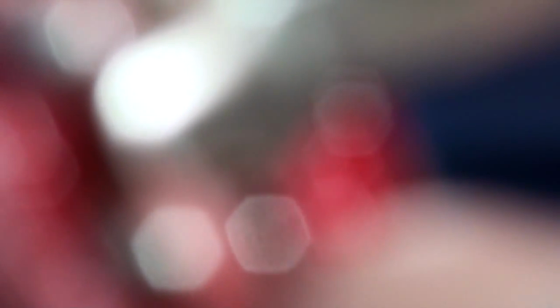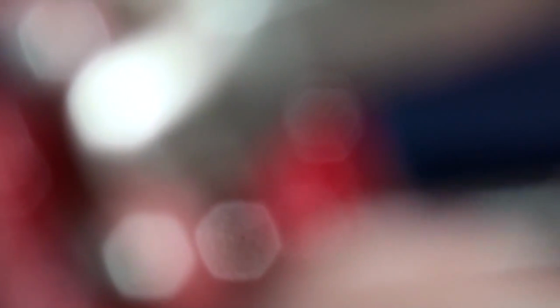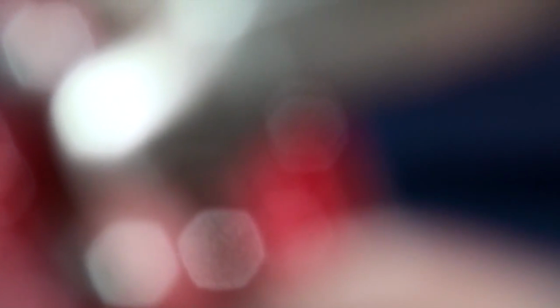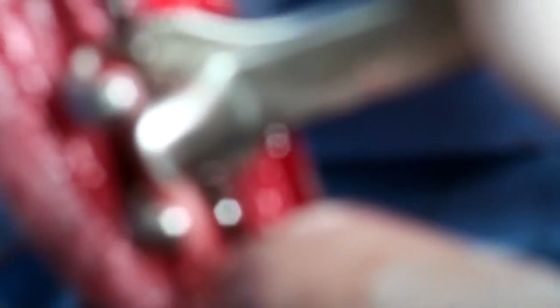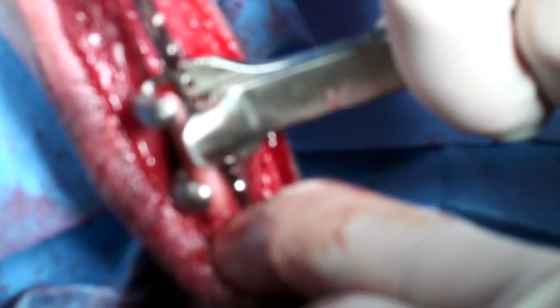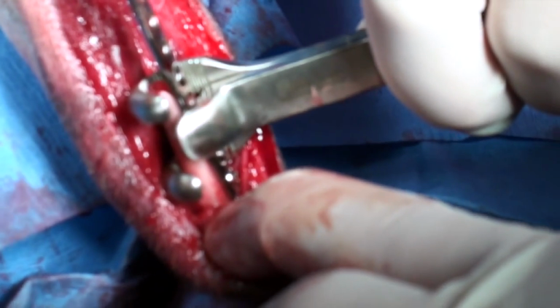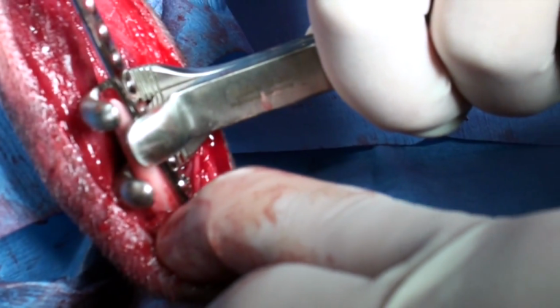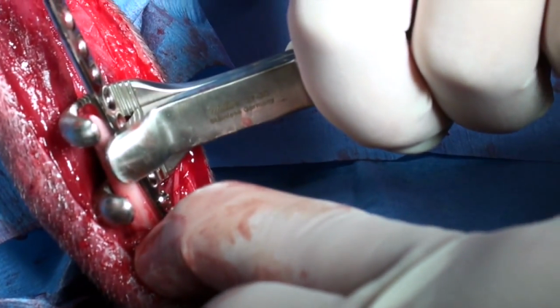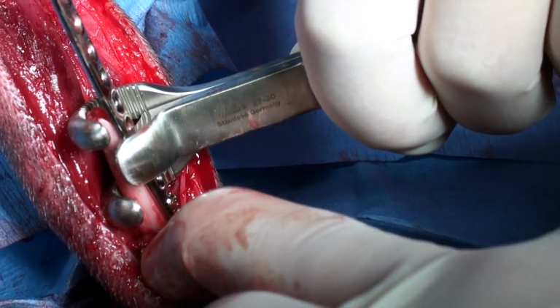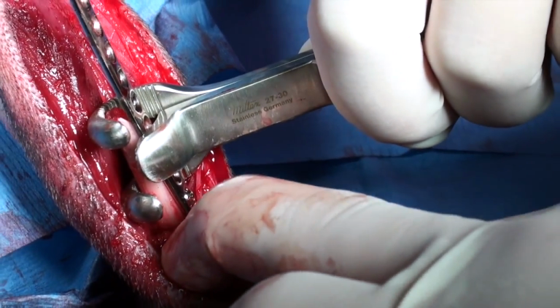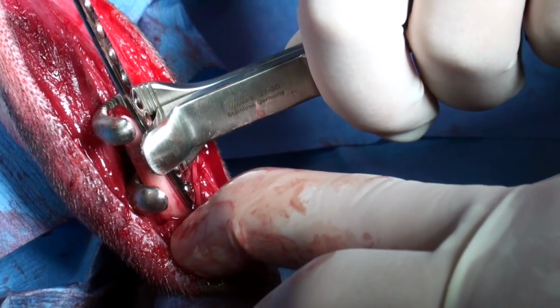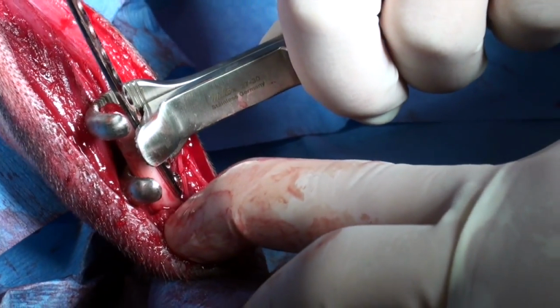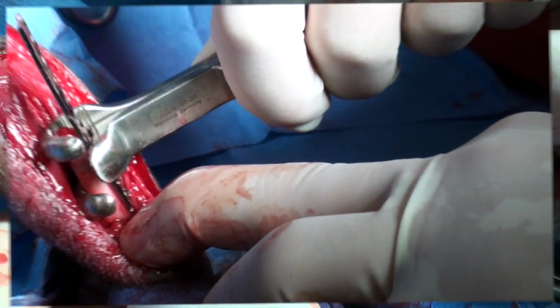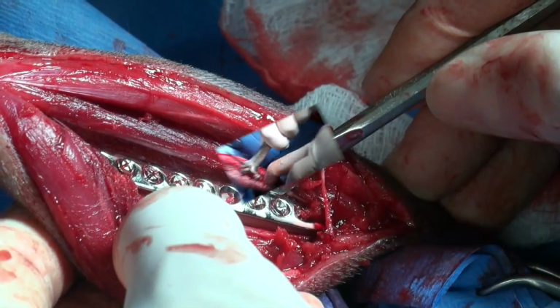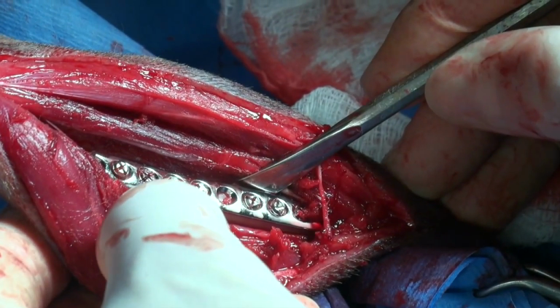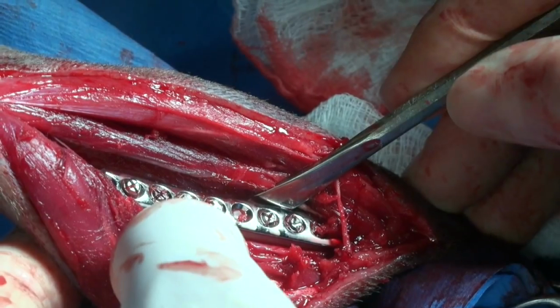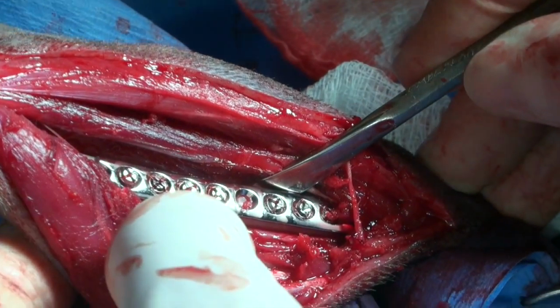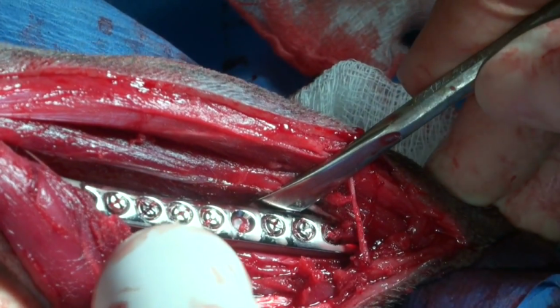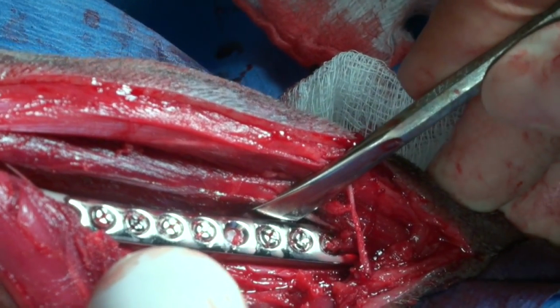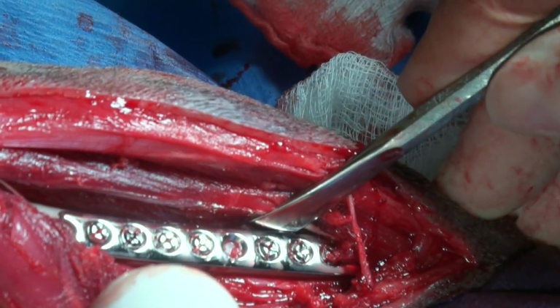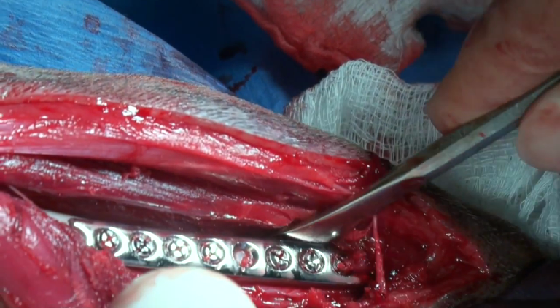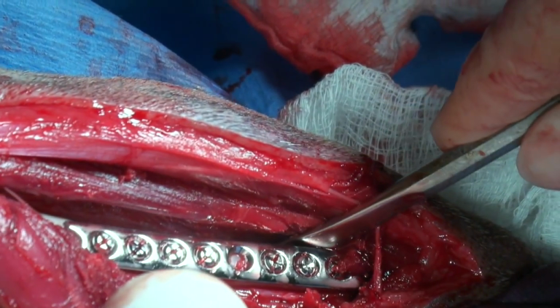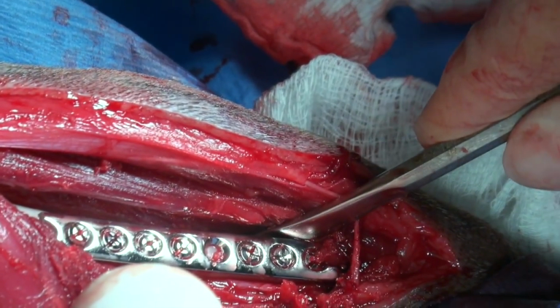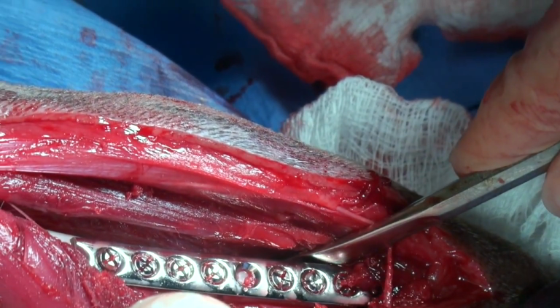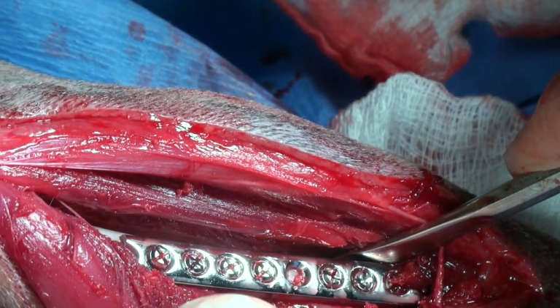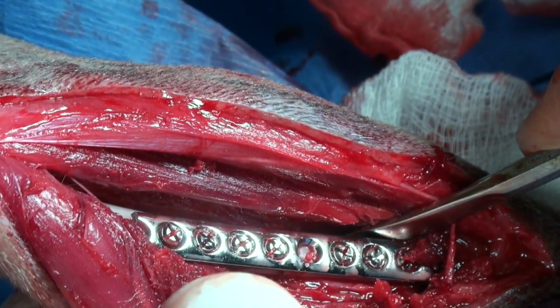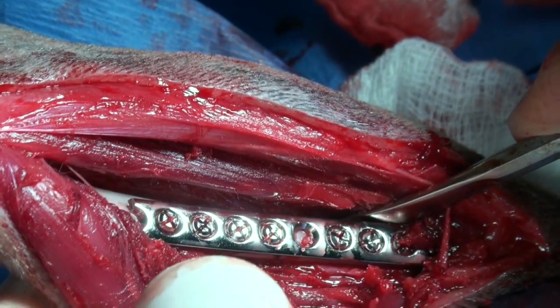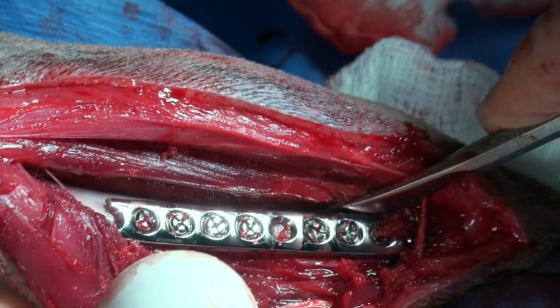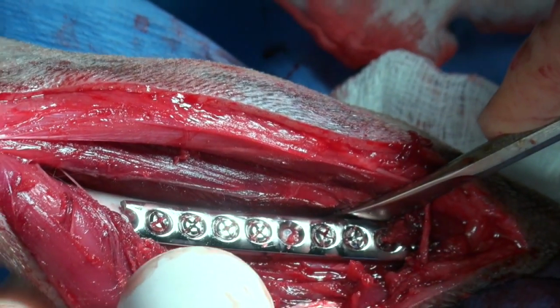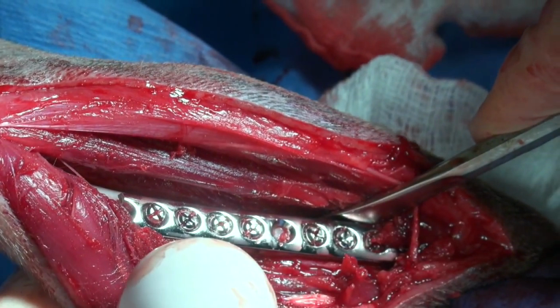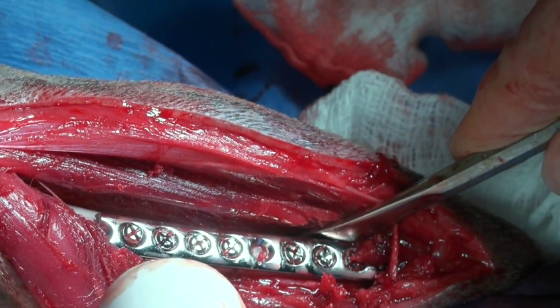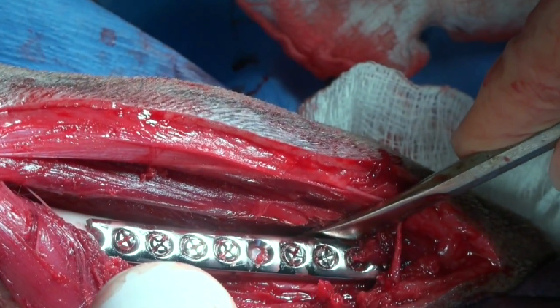Now we just need to keep going, drilling holes and placing more screws. We've finished the plate. The fracture is not completely reduced — this is how it looks.